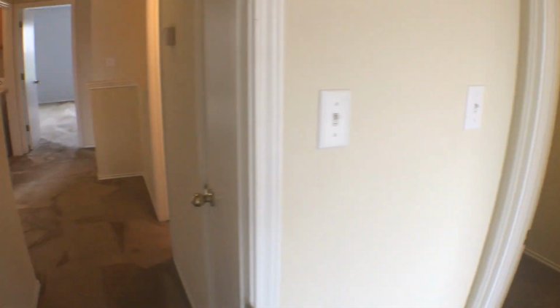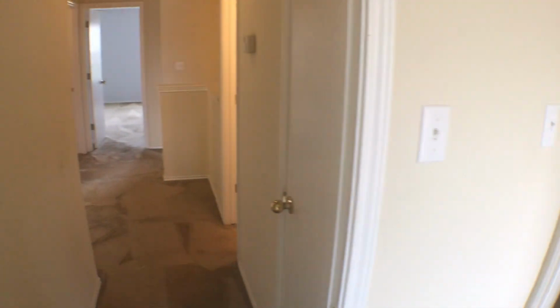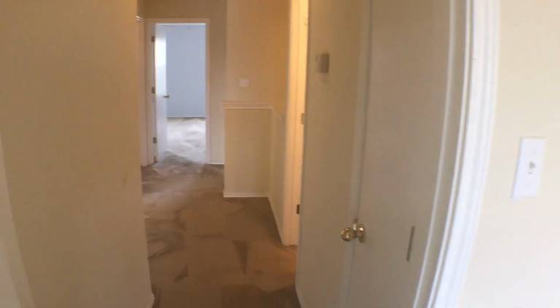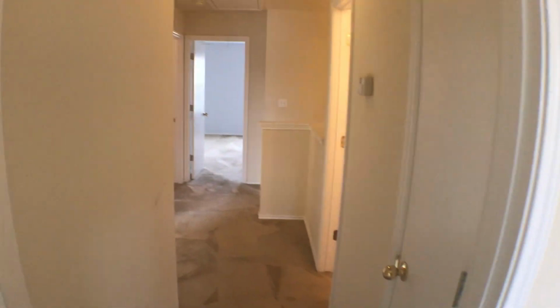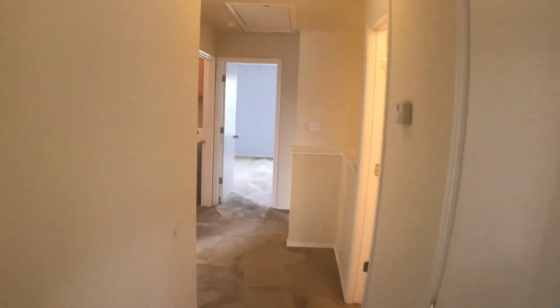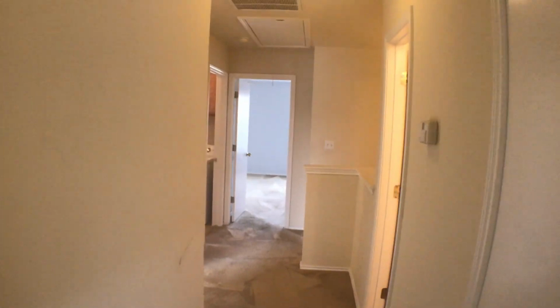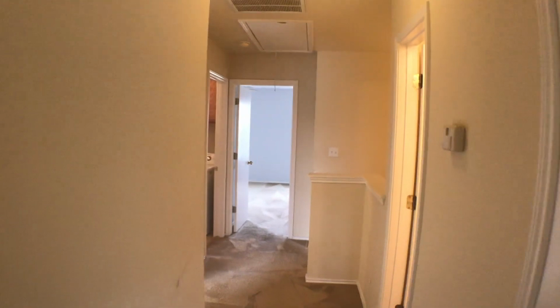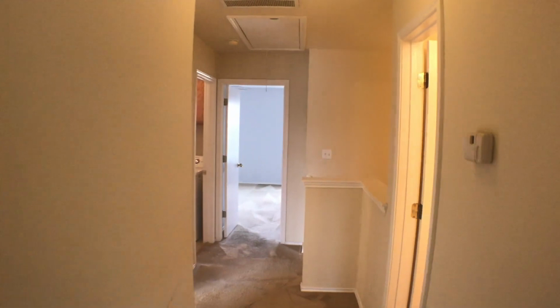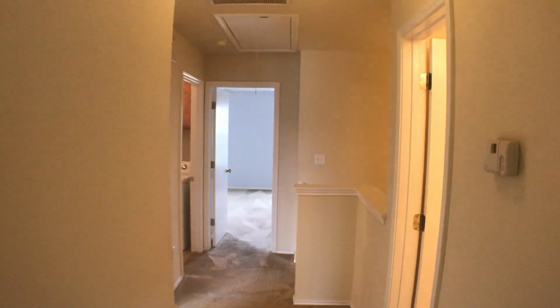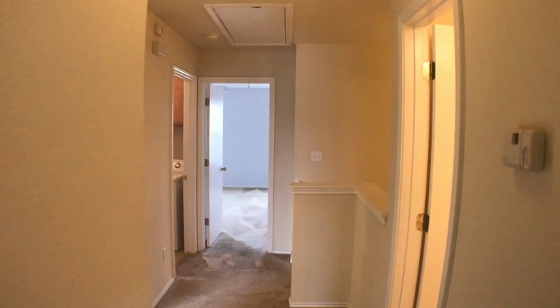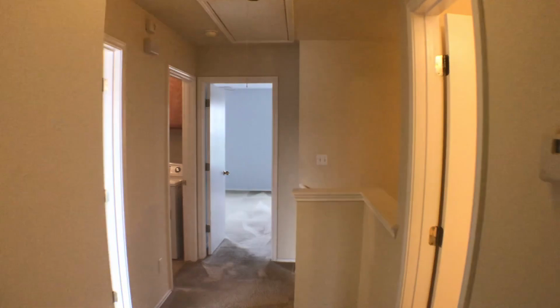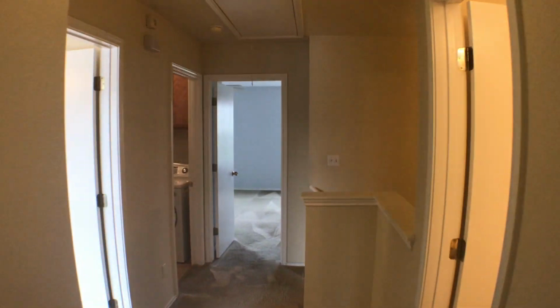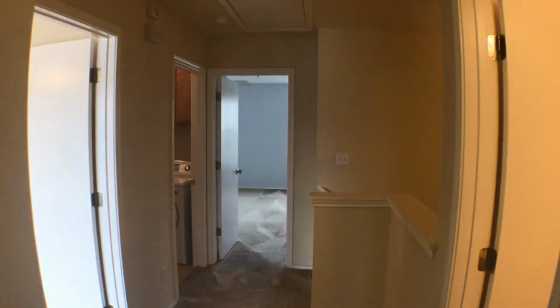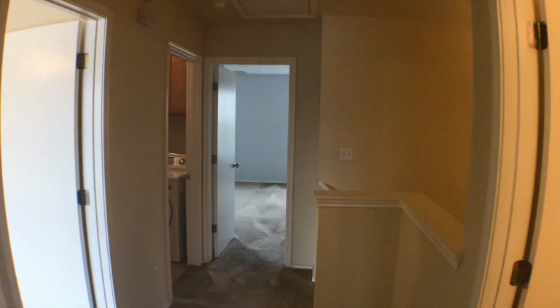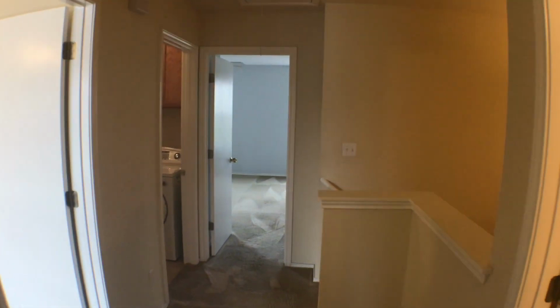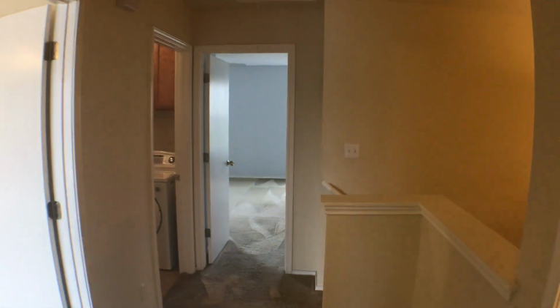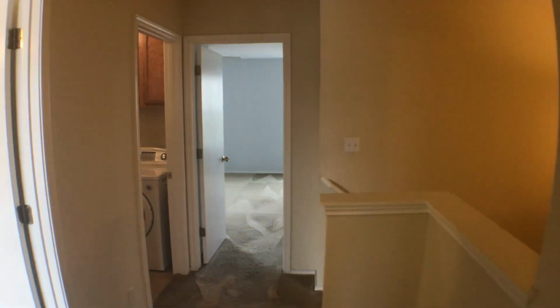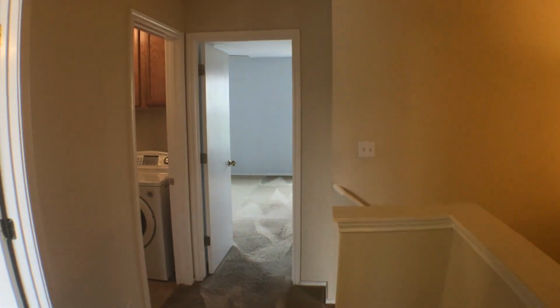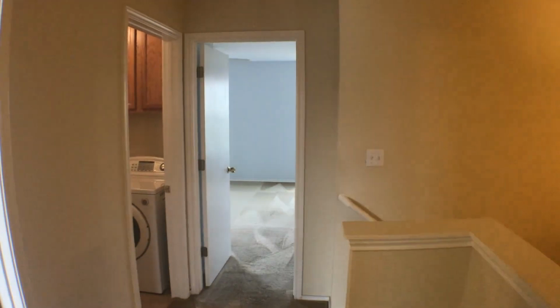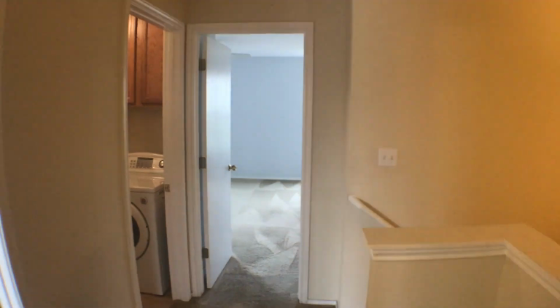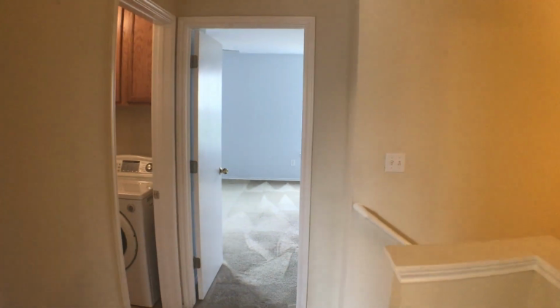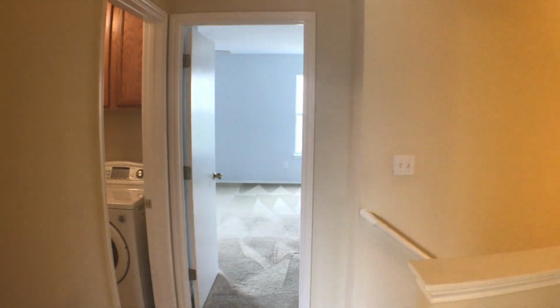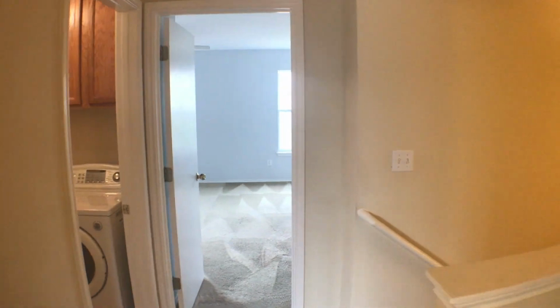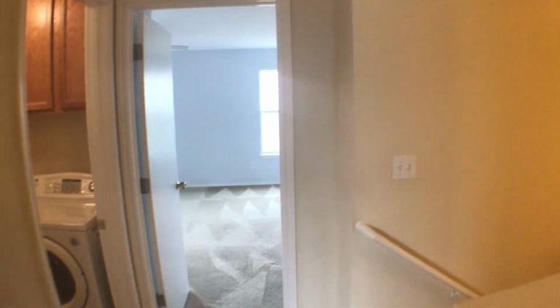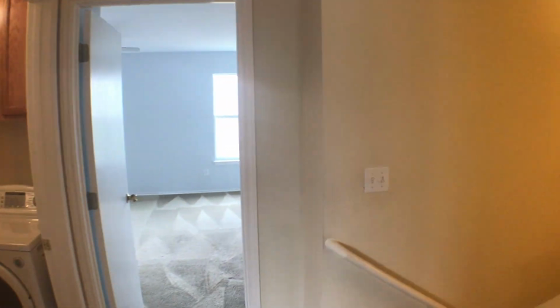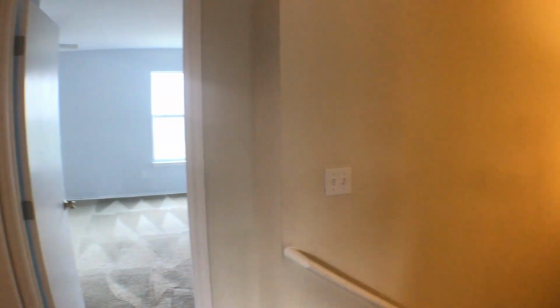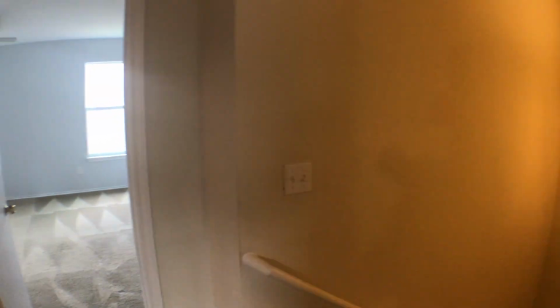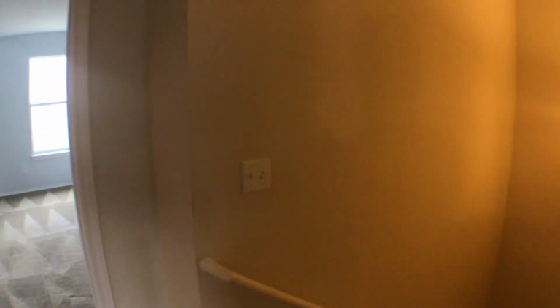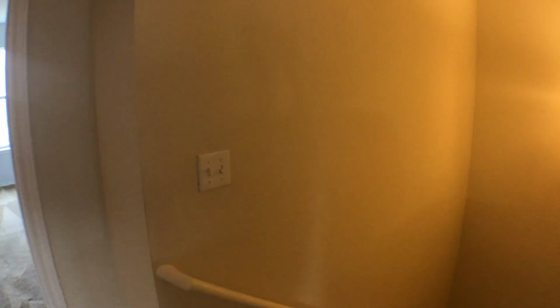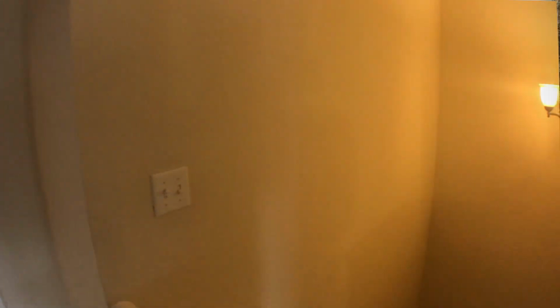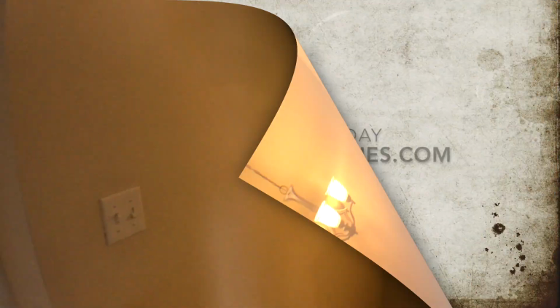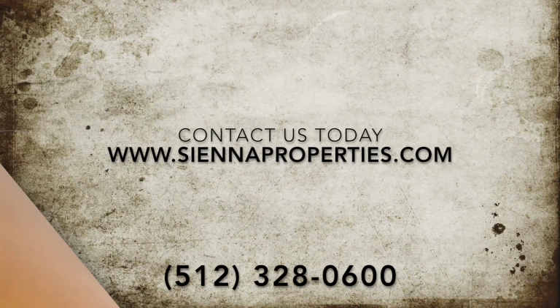So this is our unit at 17 Verde Ranch. Please give us a call and let us know if you have any questions.